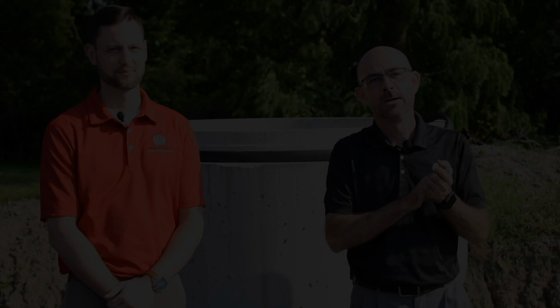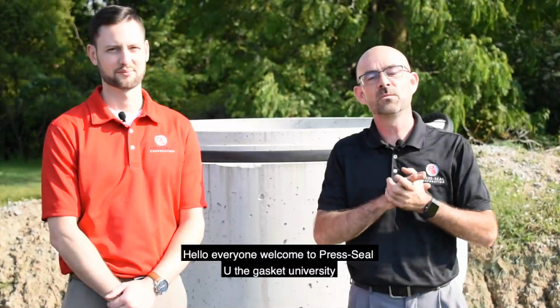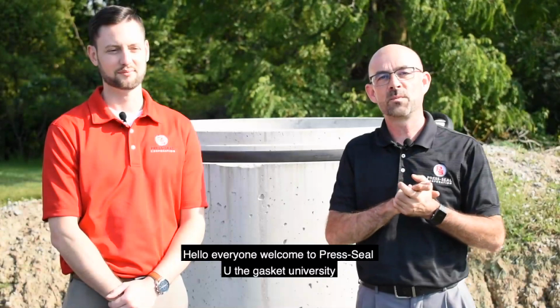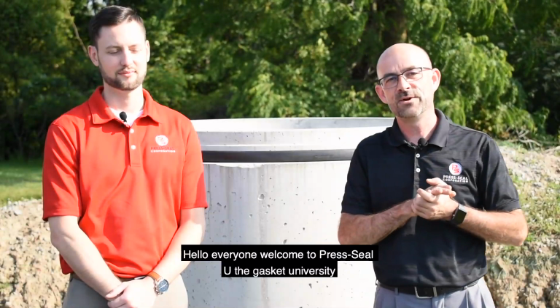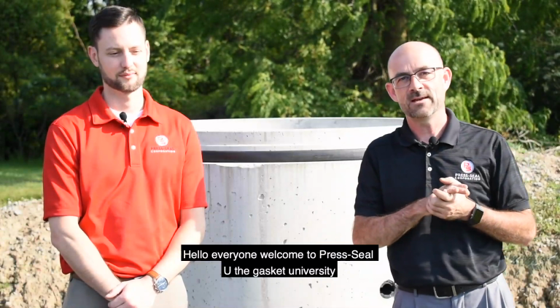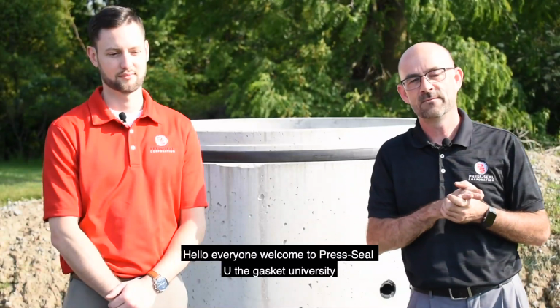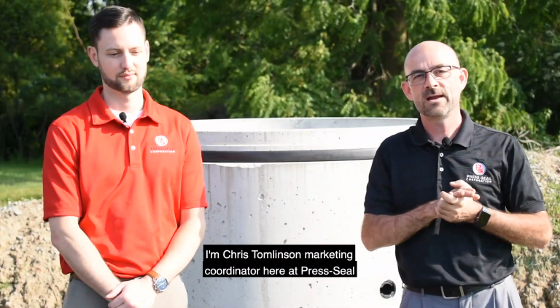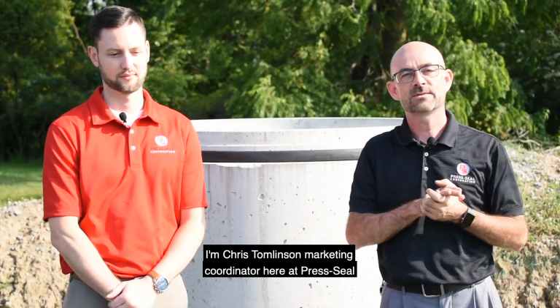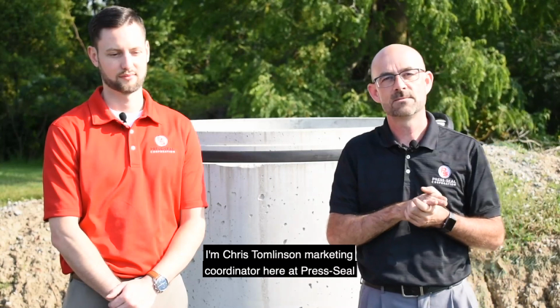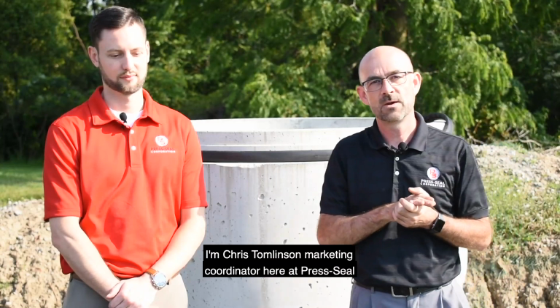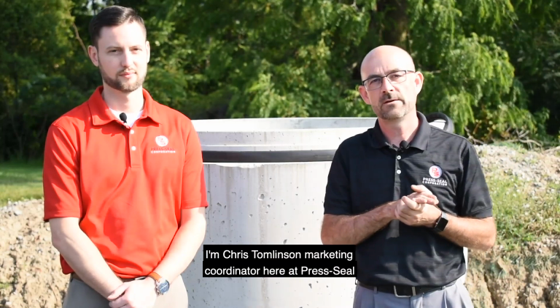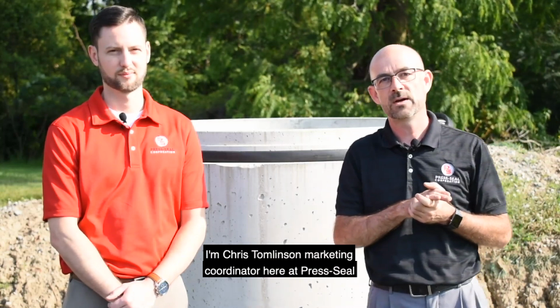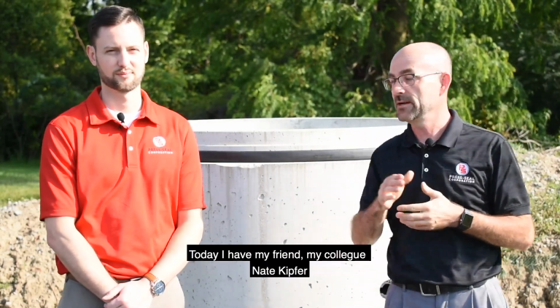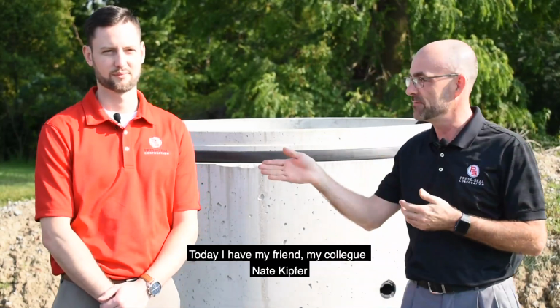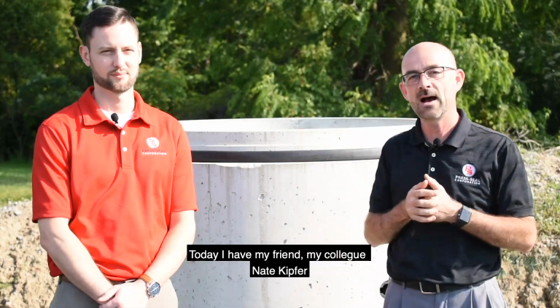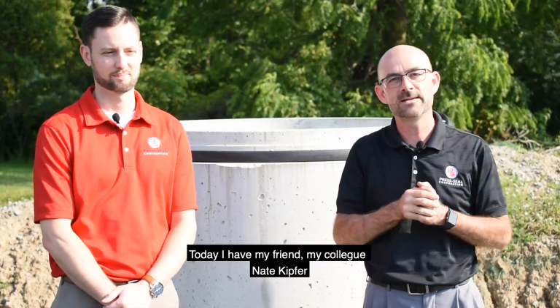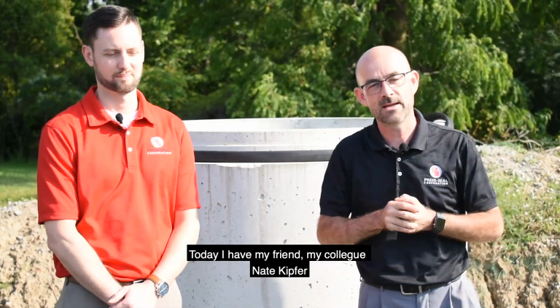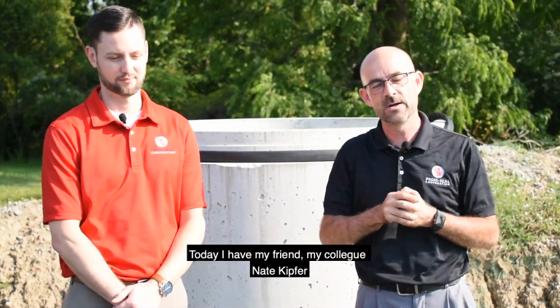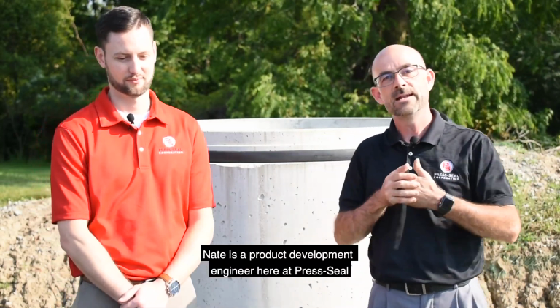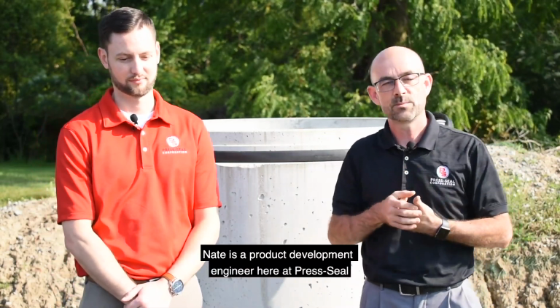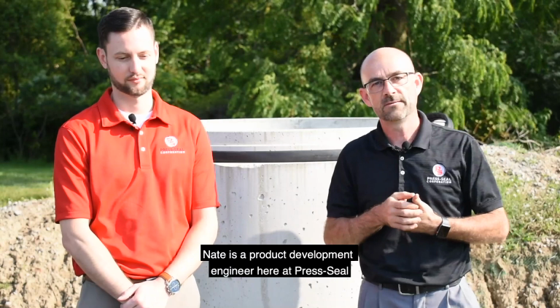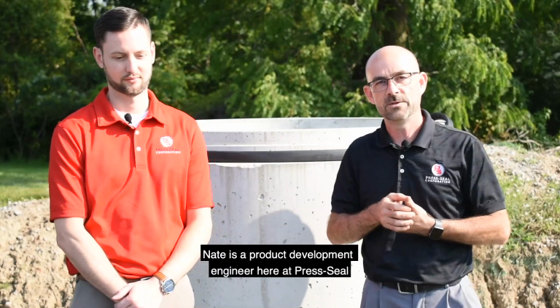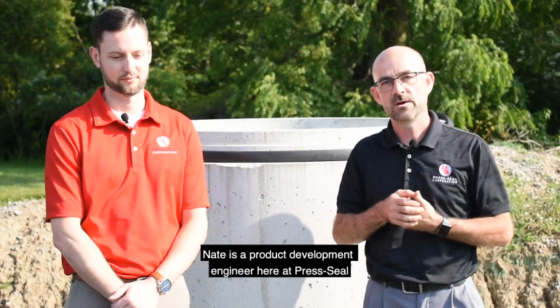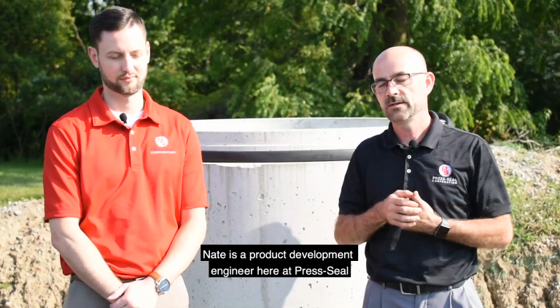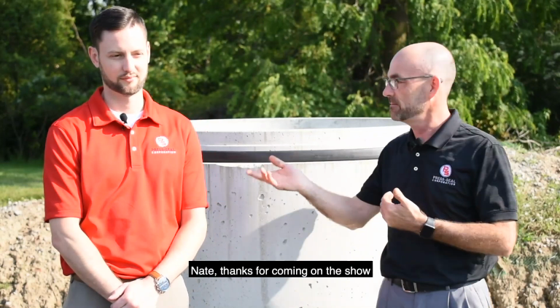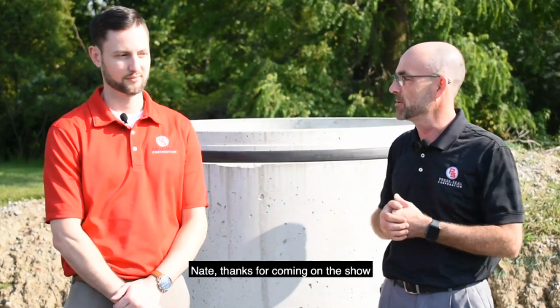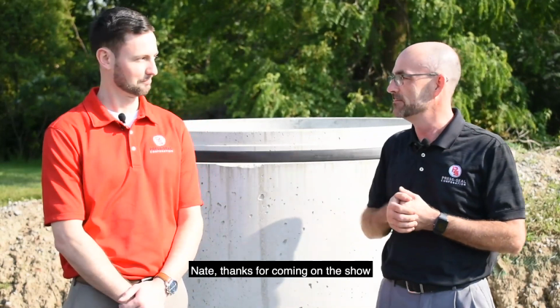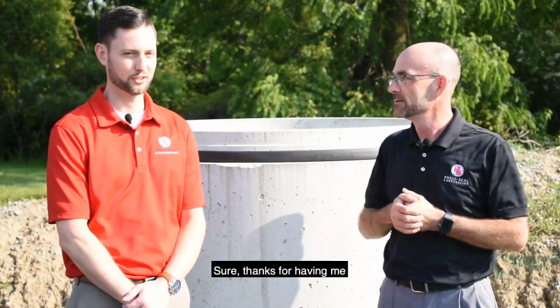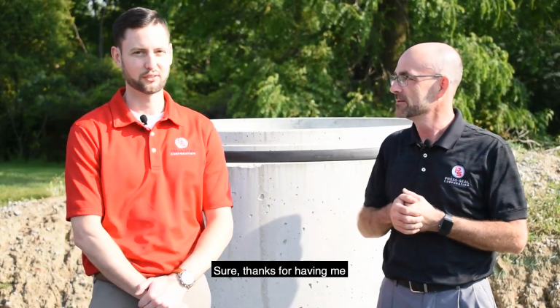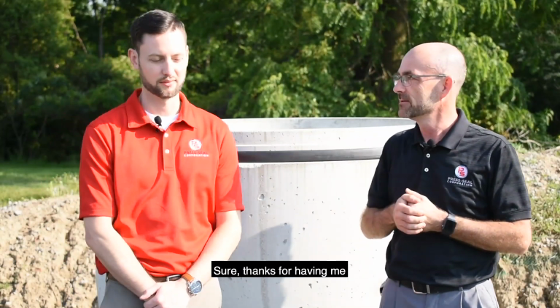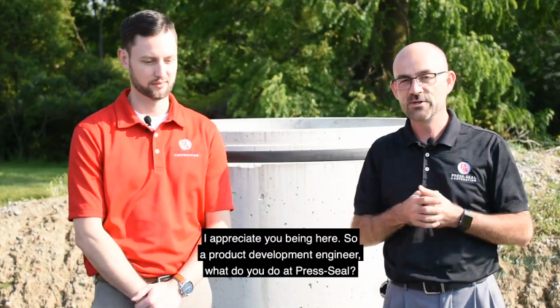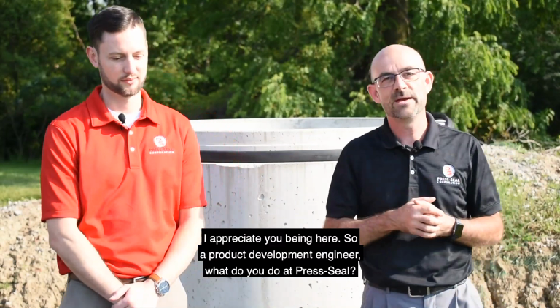Hello everyone, welcome to Press Seal U, the Gasket University. I'm Chris Tomlinson, marketing coordinator here at Press Seal. Today I have my friend, my colleague, Nate Kipfer. Nate is a product development engineer here at Press Seal. Thanks for coming on the show — I appreciate you being here.